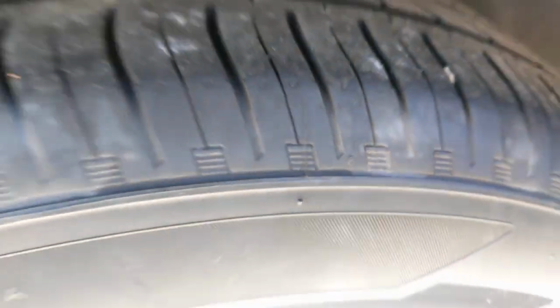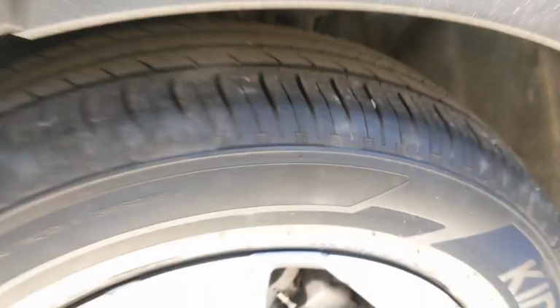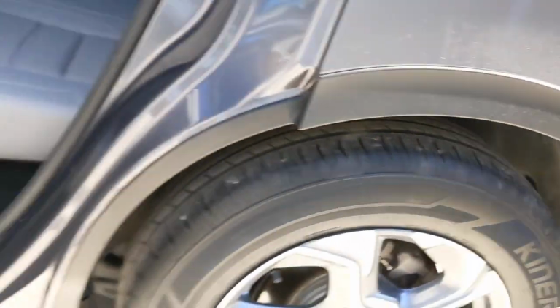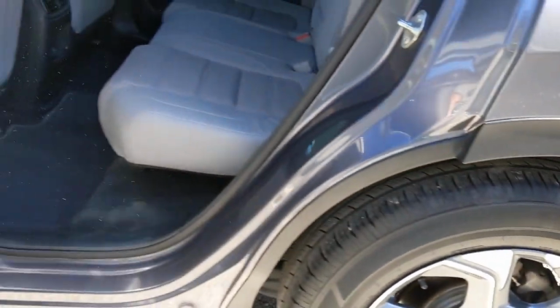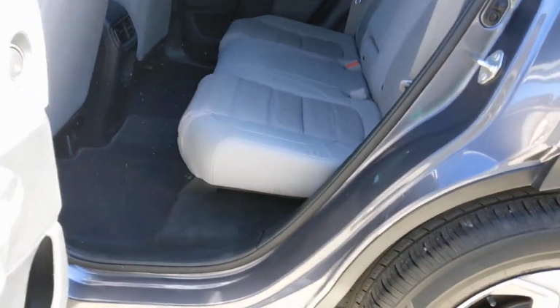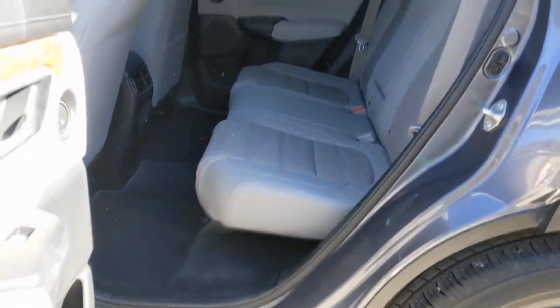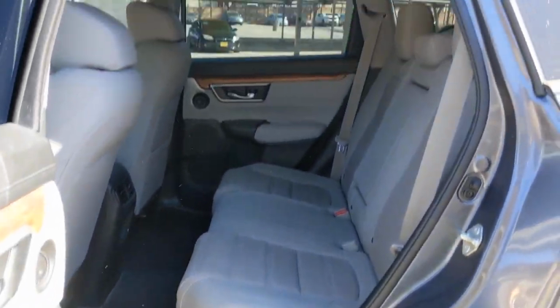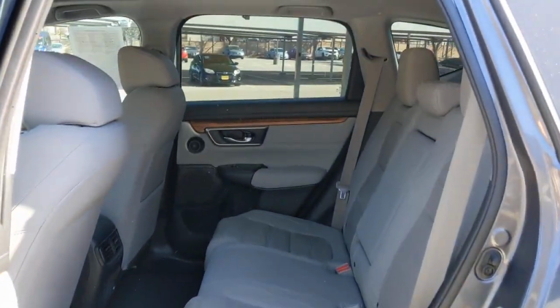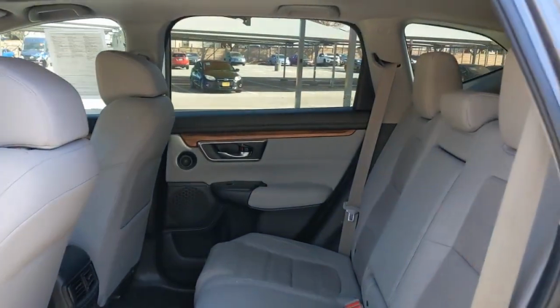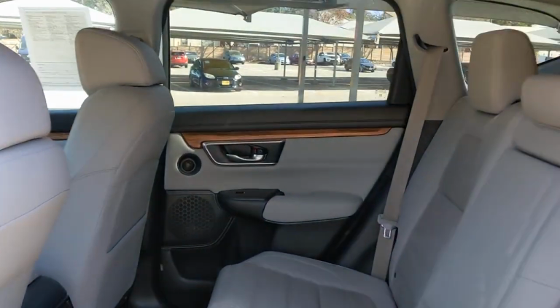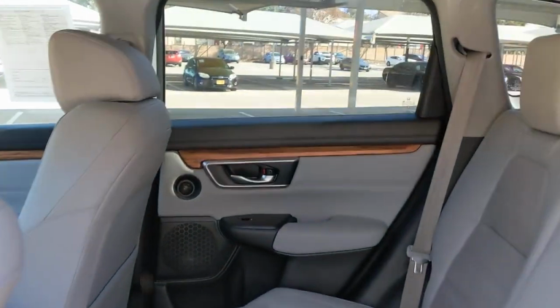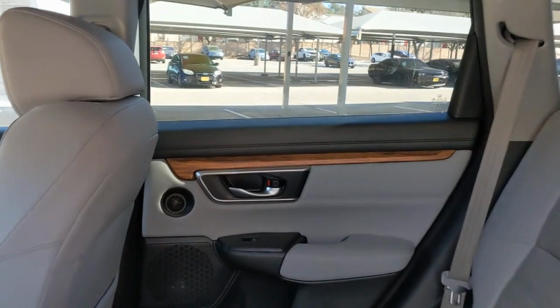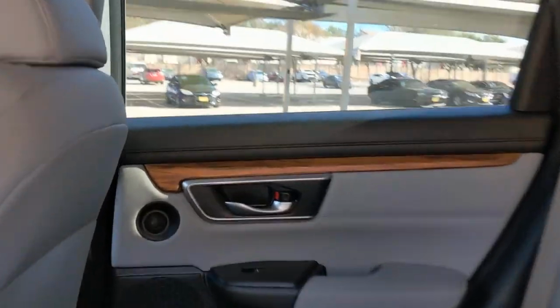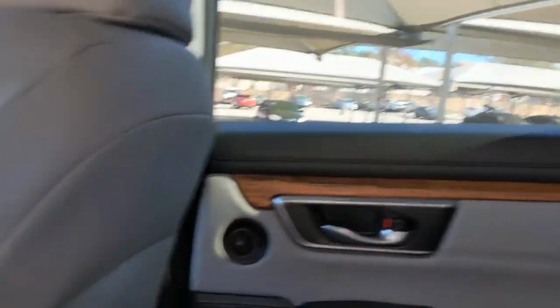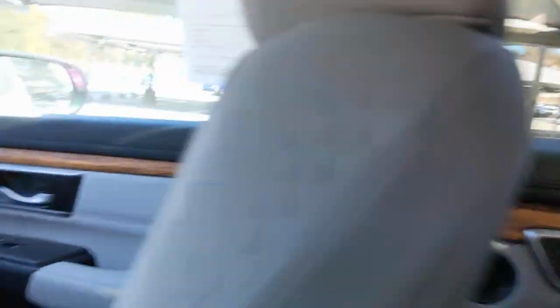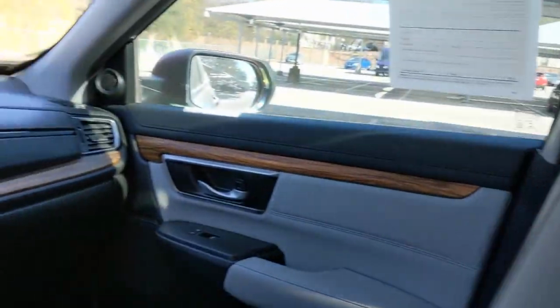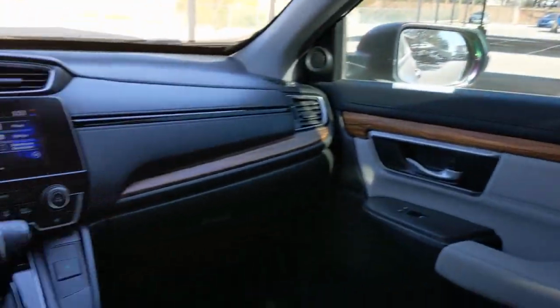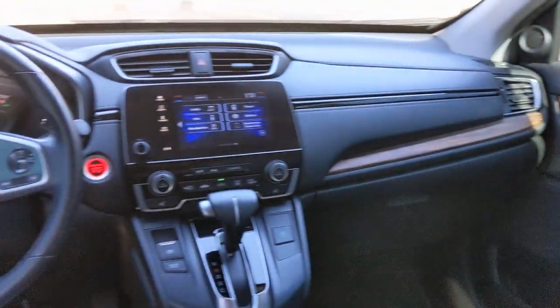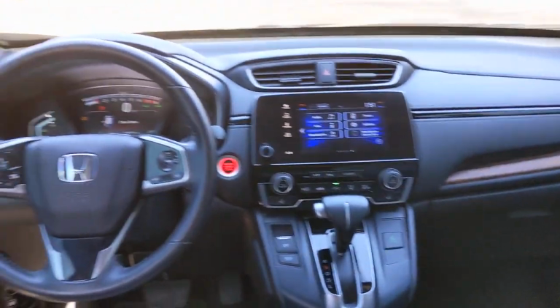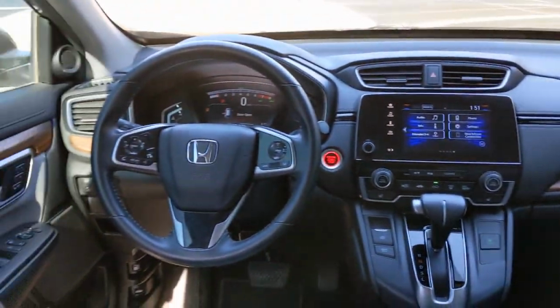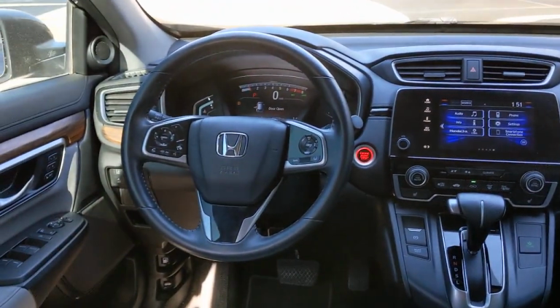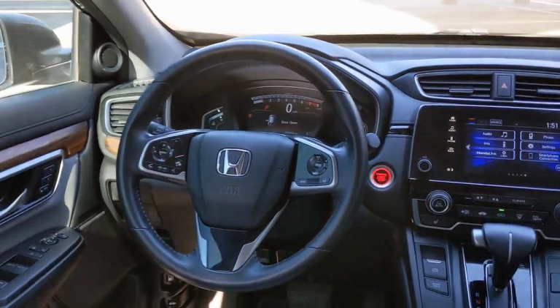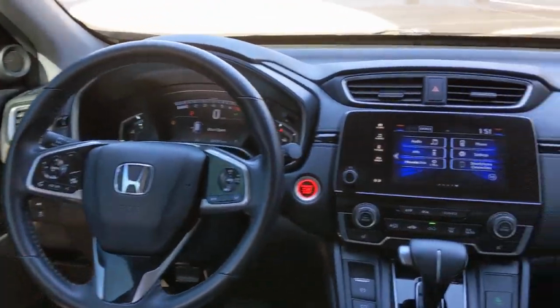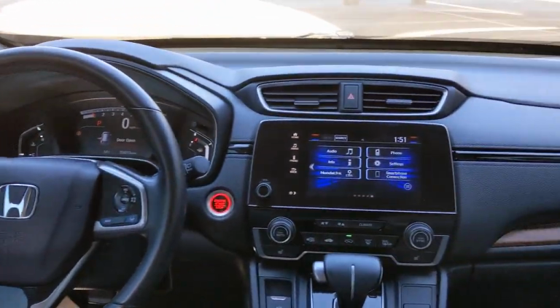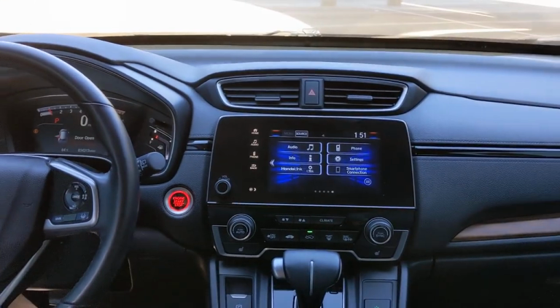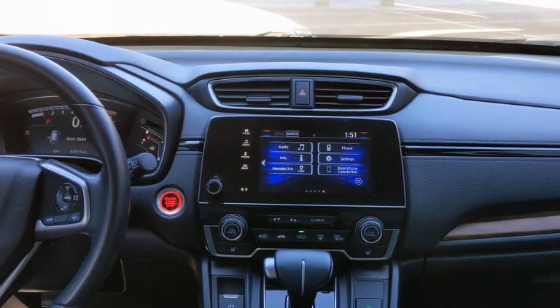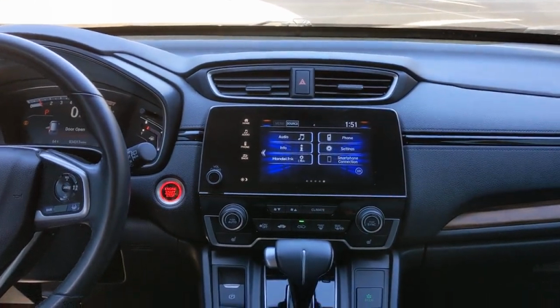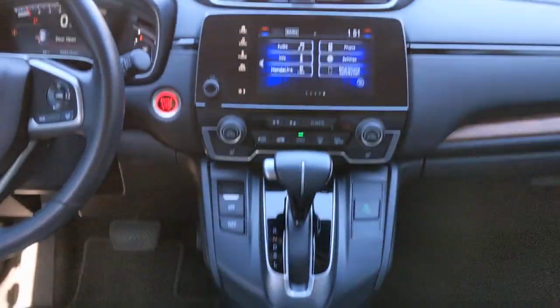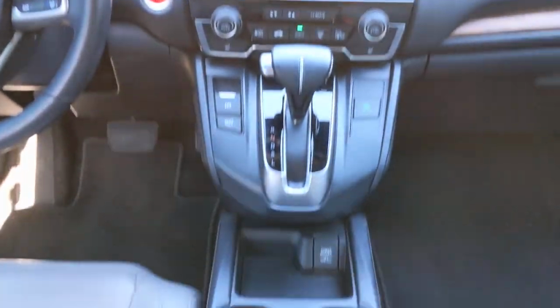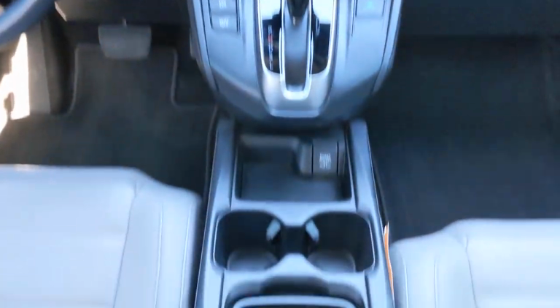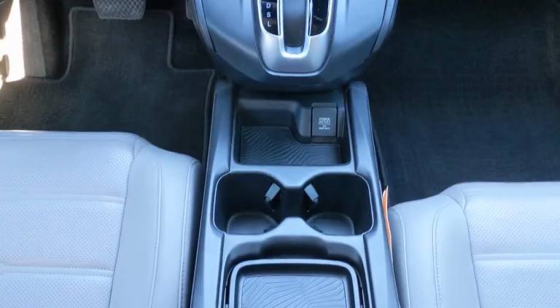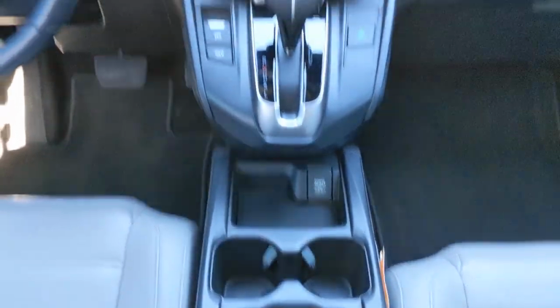Keyless entry, sun/moonroof, backup camera, satellite radio, fog lamps, power passenger seat, power lift gate, keyless start, woodgrain interior trim, adaptive cruise control.